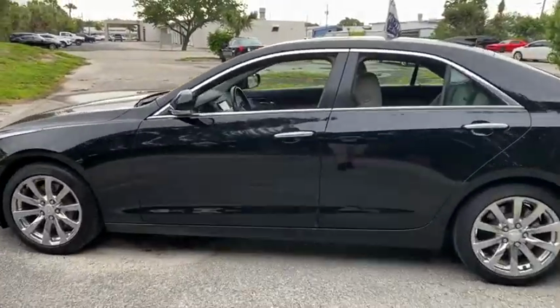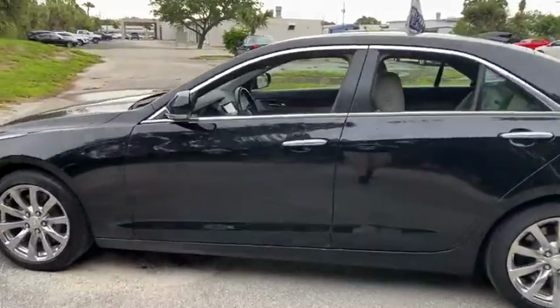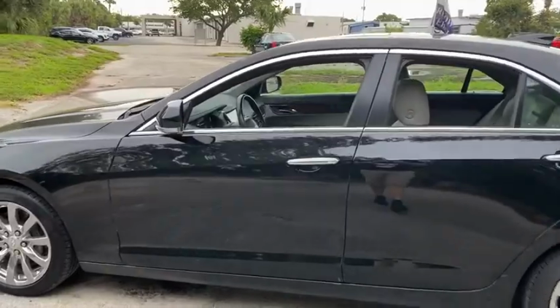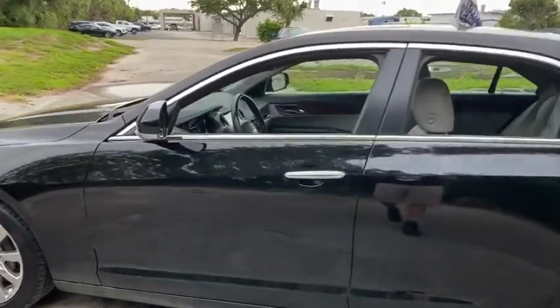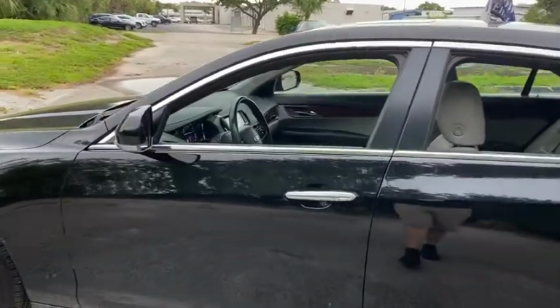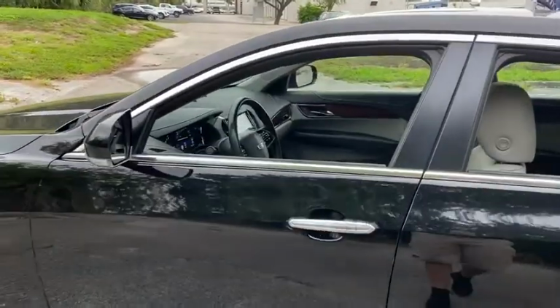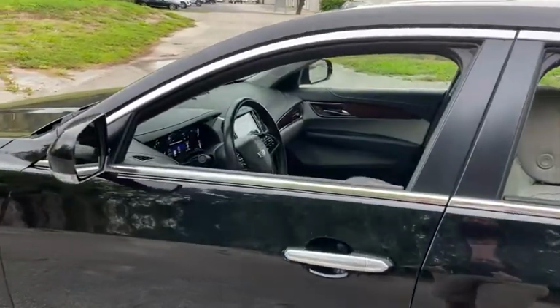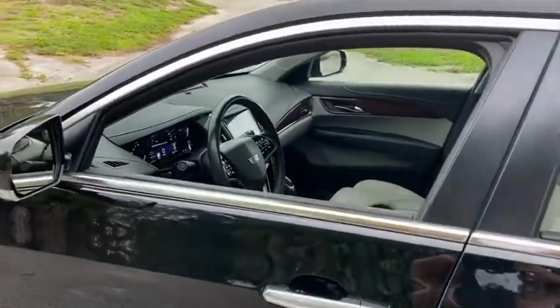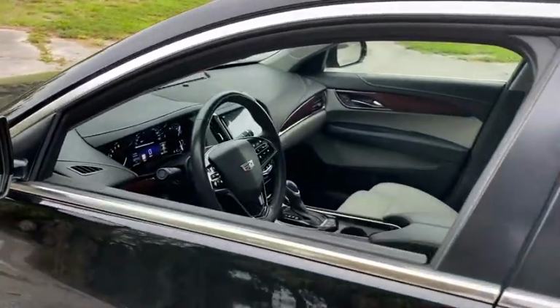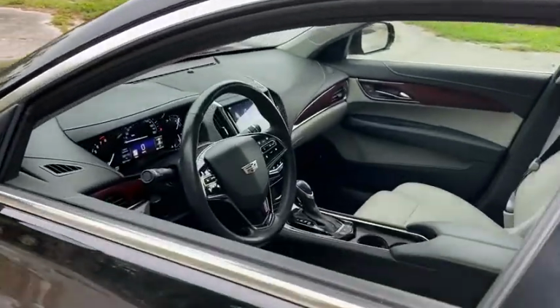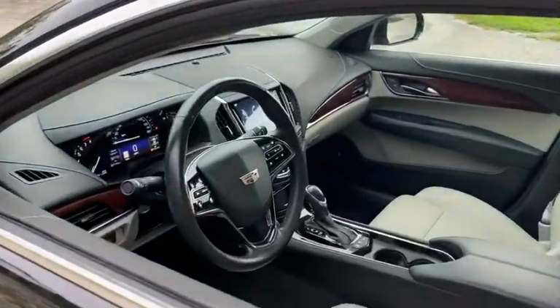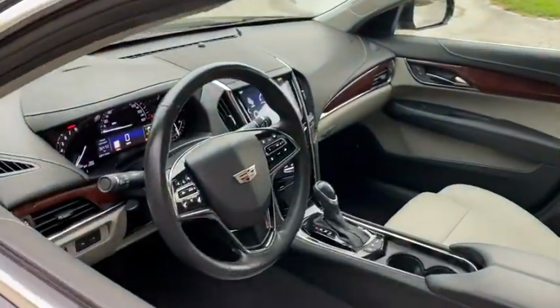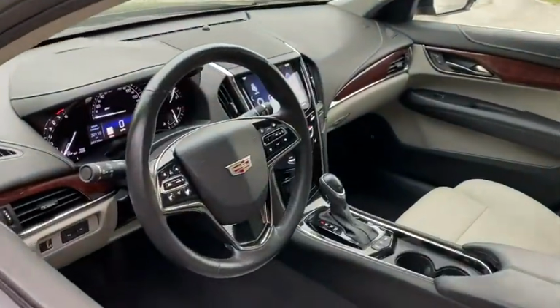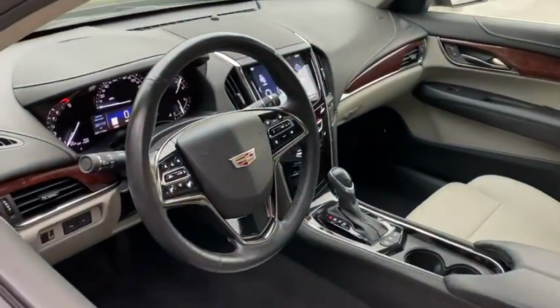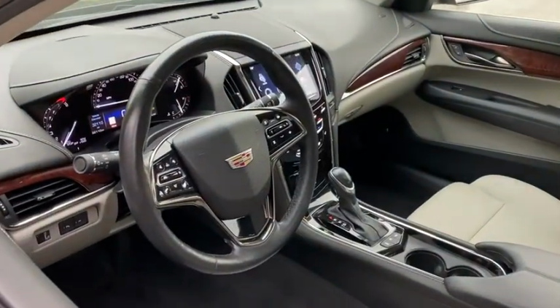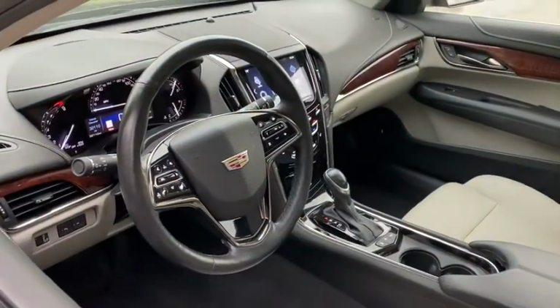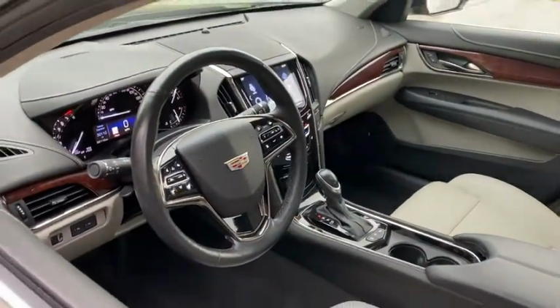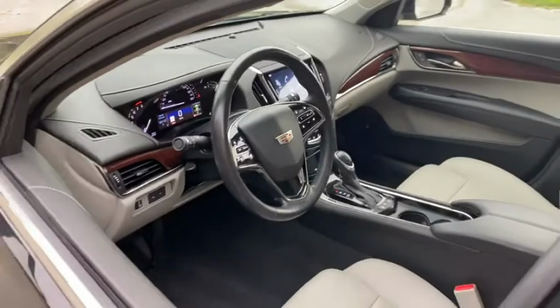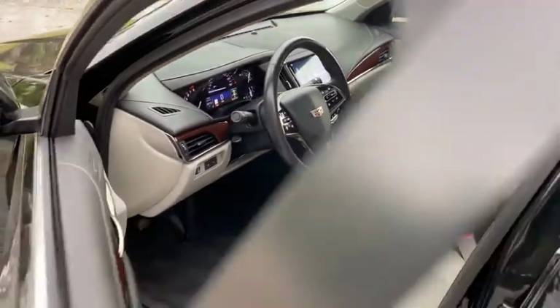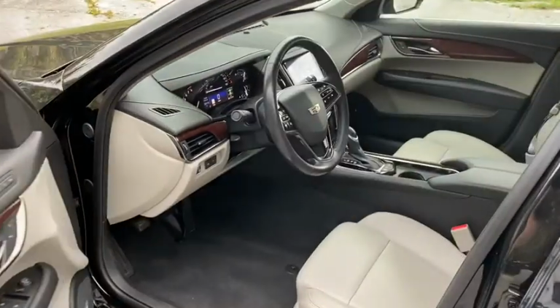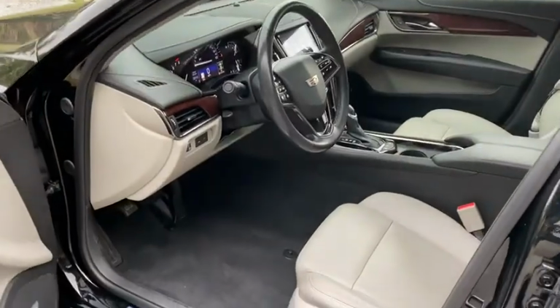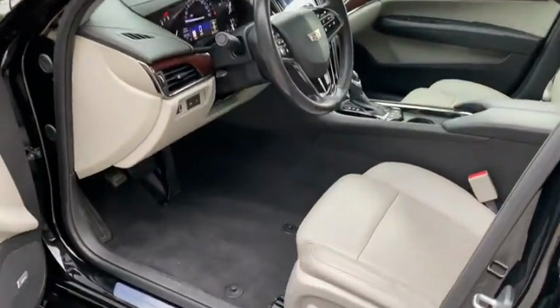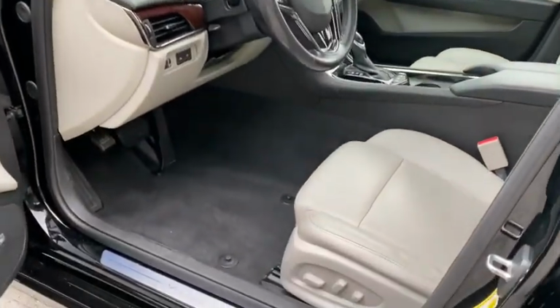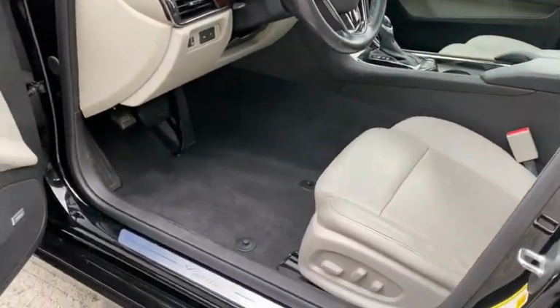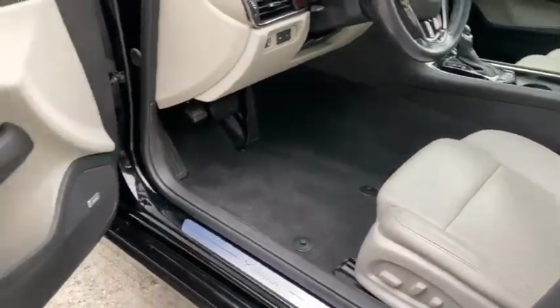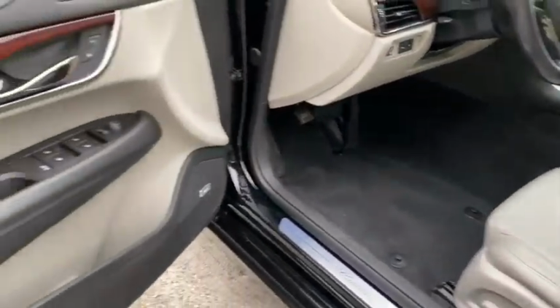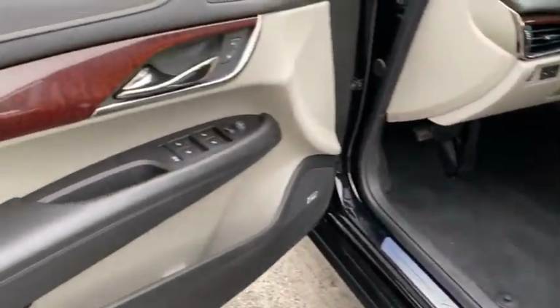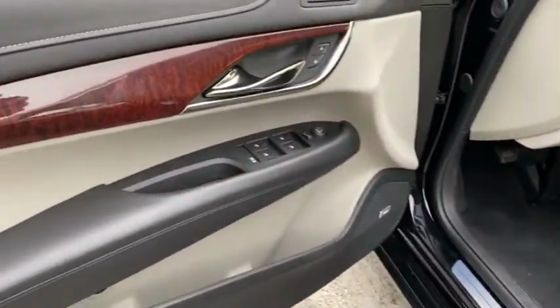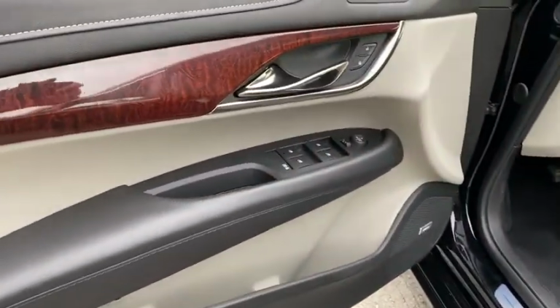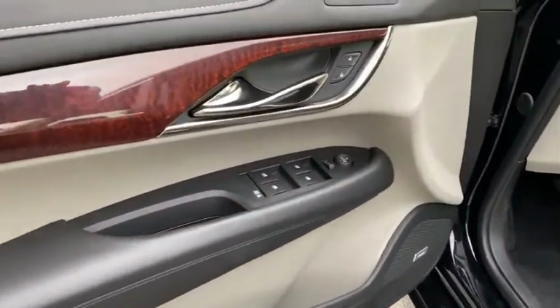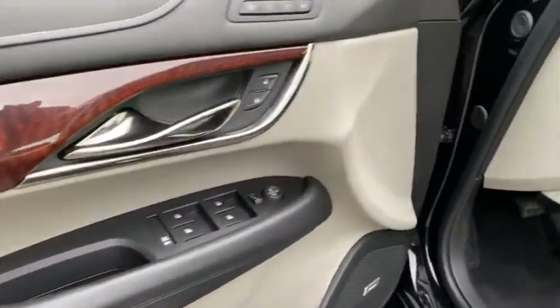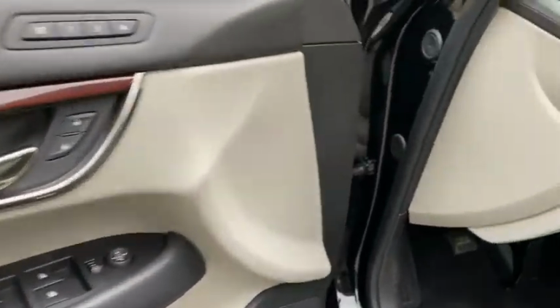This vehicle has less than 35,000 miles. Here are some of this vehicle's great options: backup camera, power passenger seat, traction control, navigation system, Bluetooth.